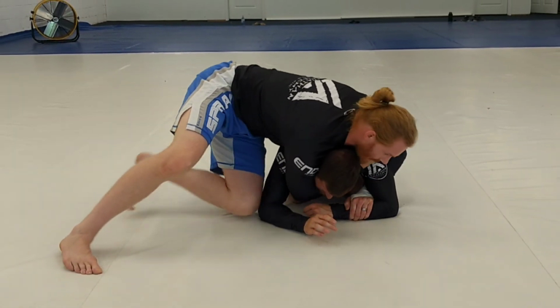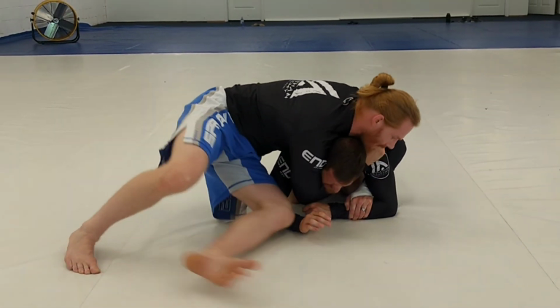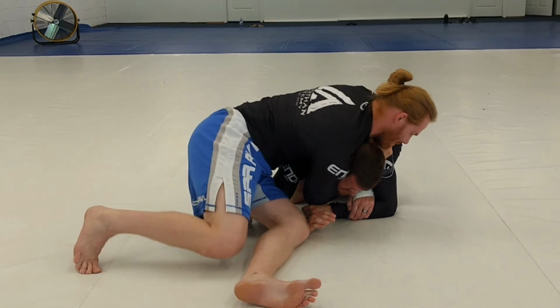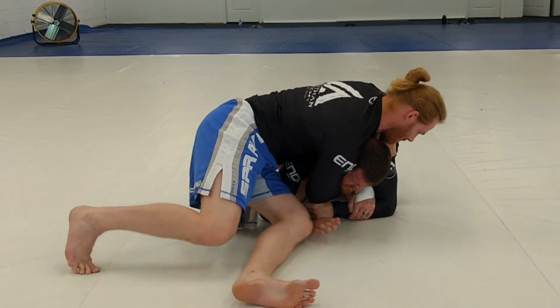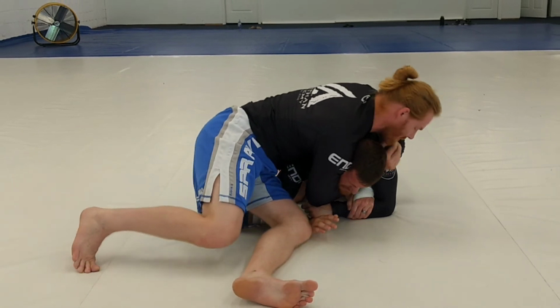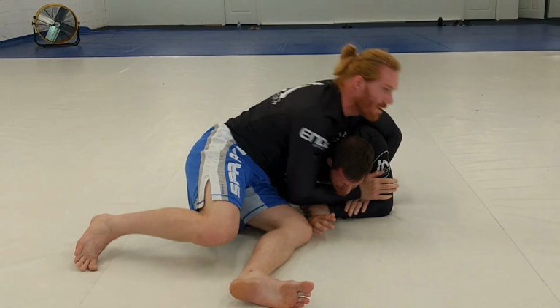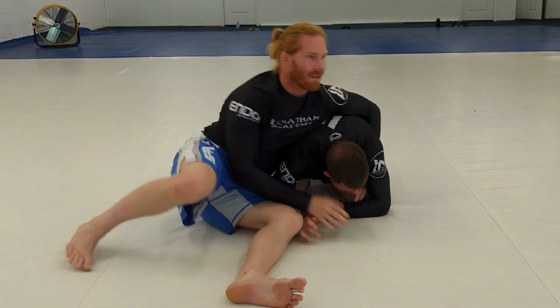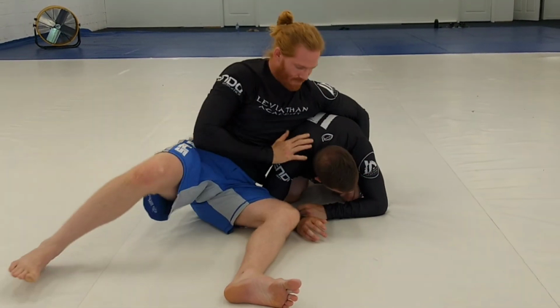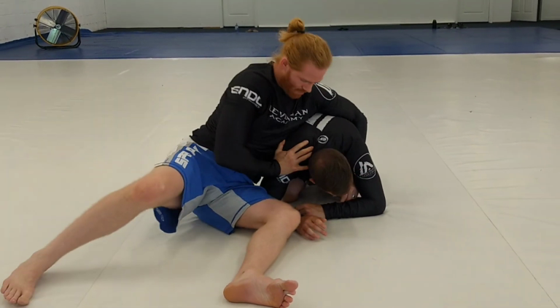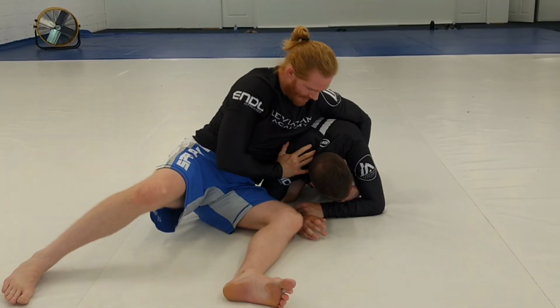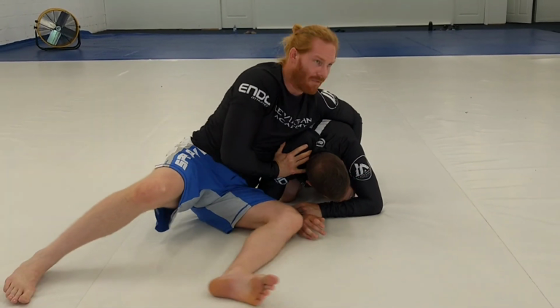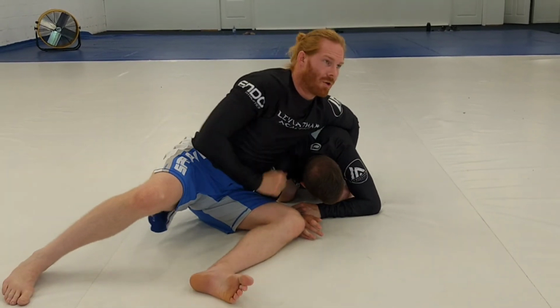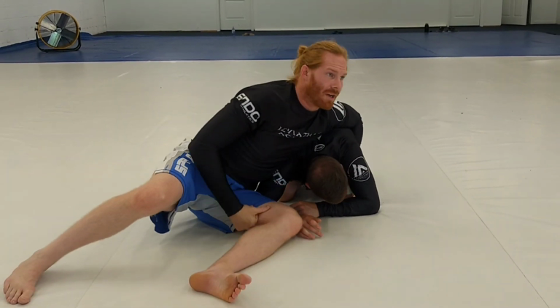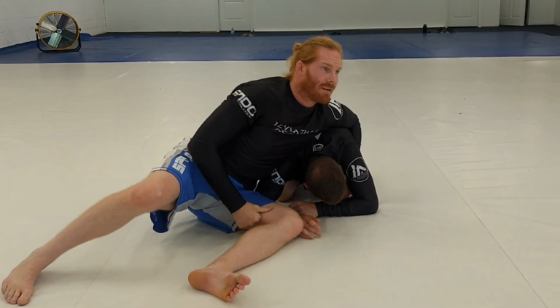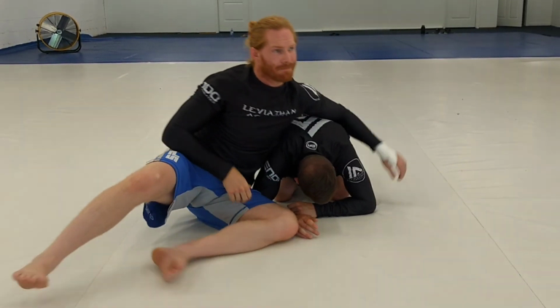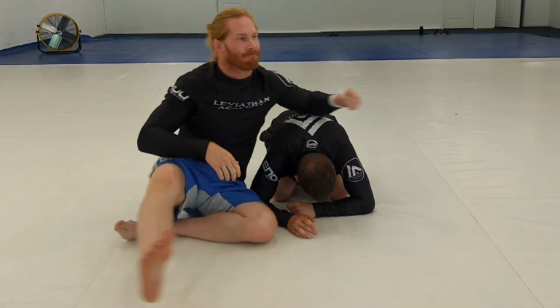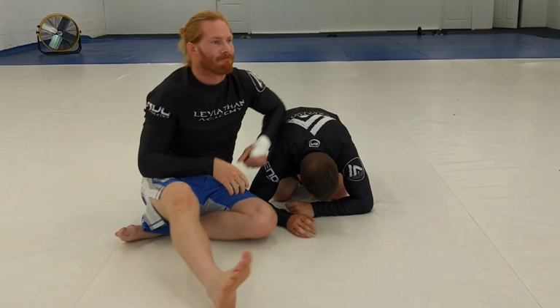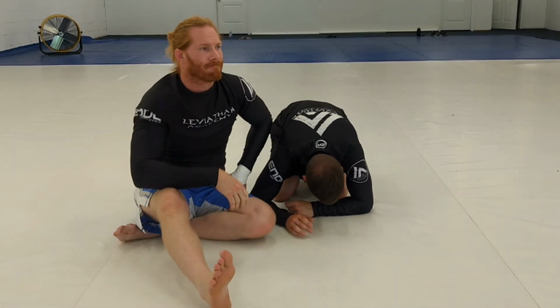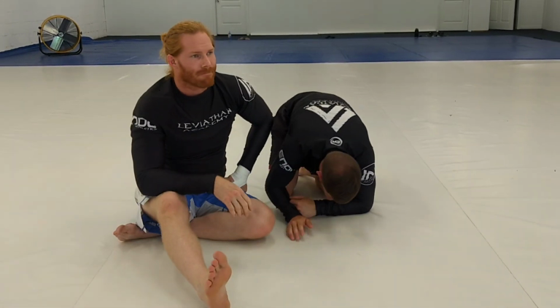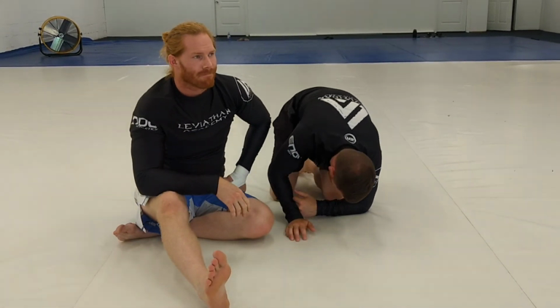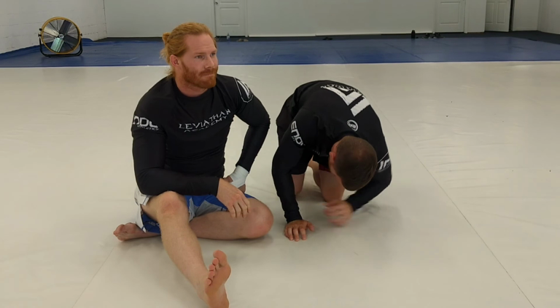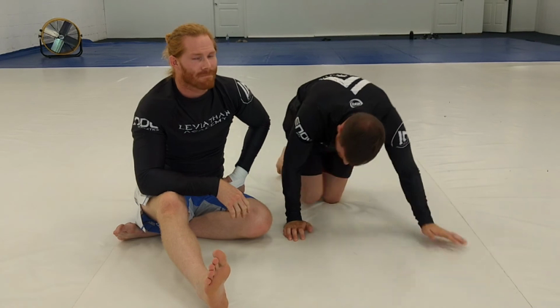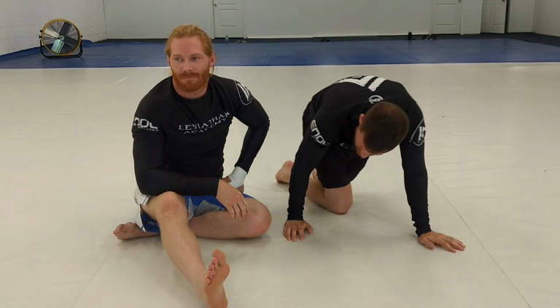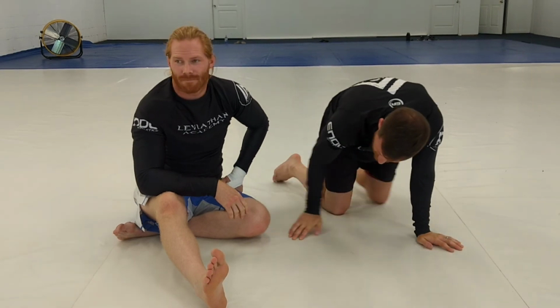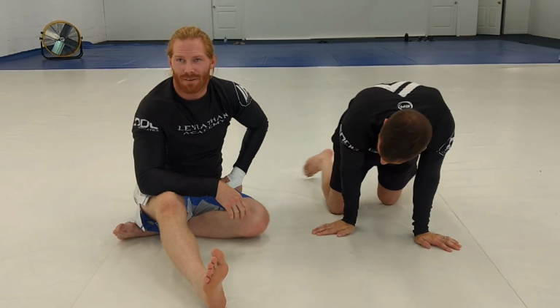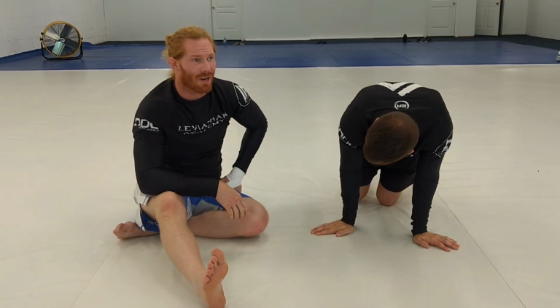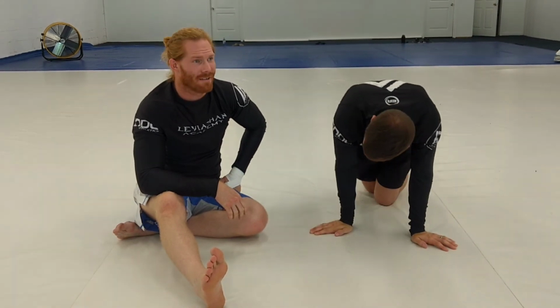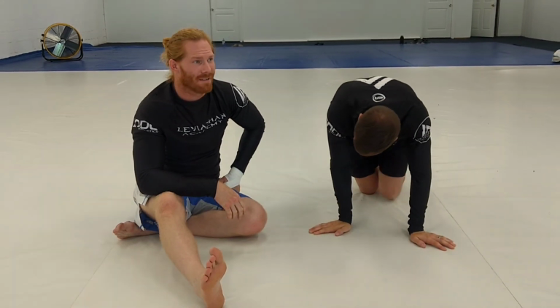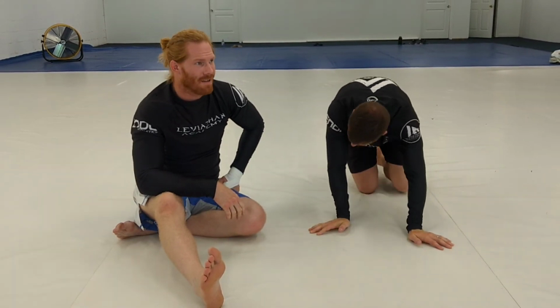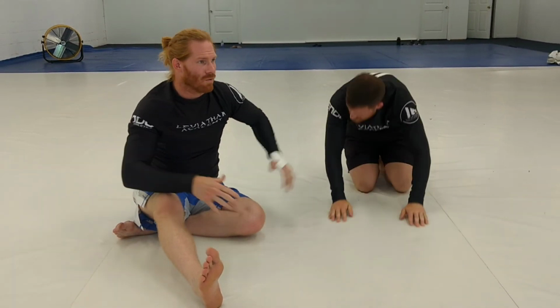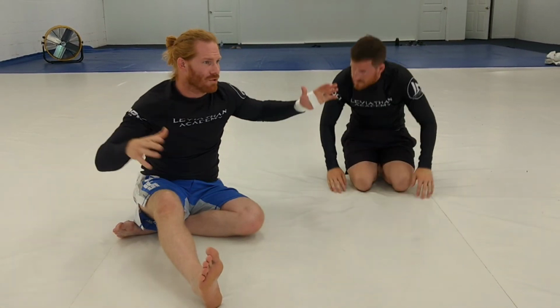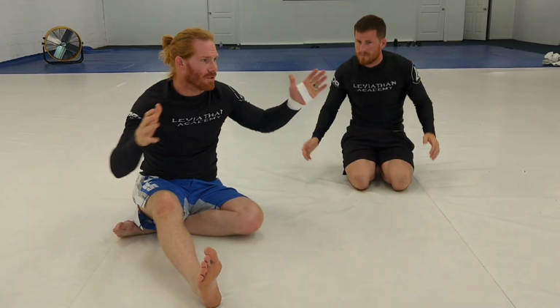I'm just hanging off the shoulder right here. Give it a try — one, two, three.